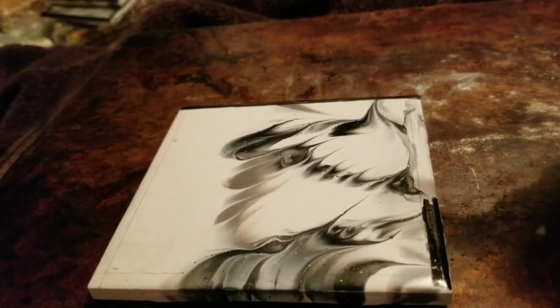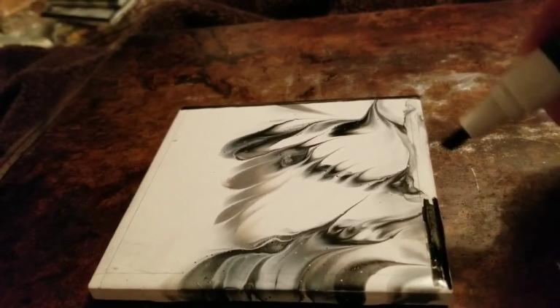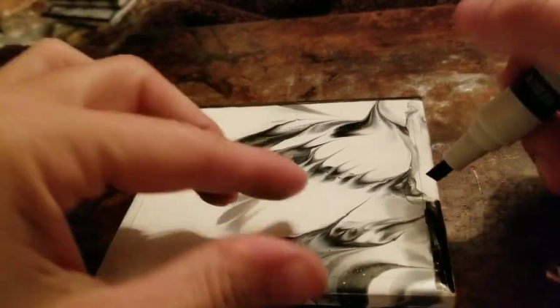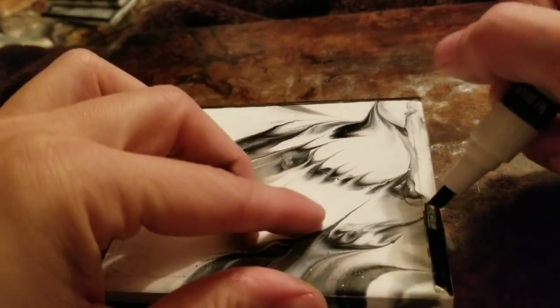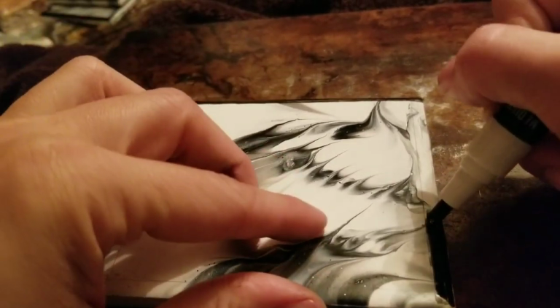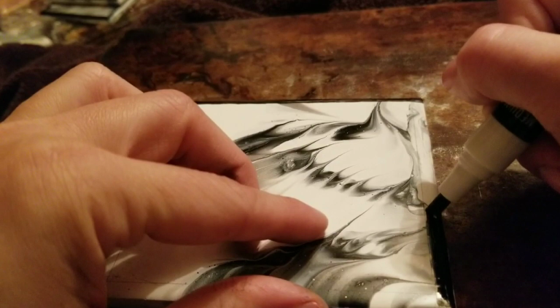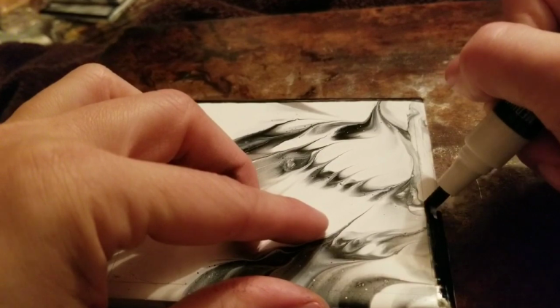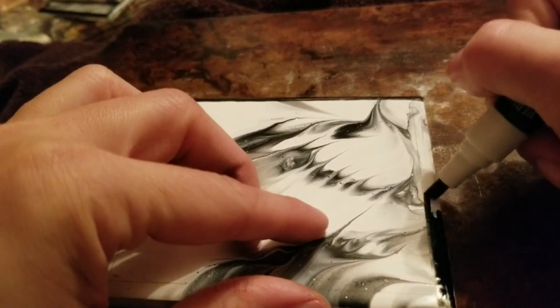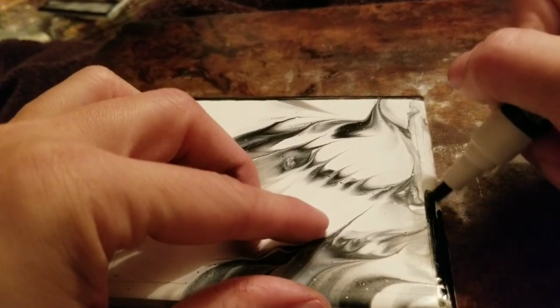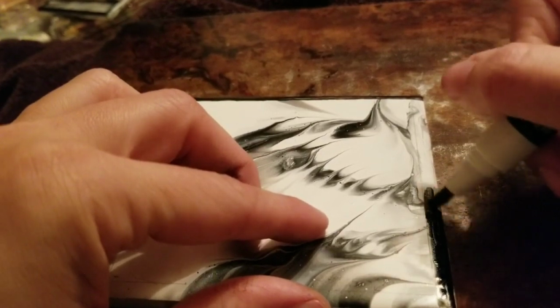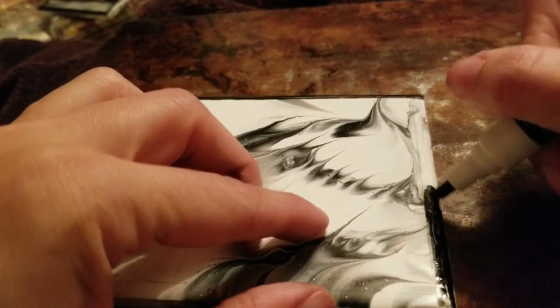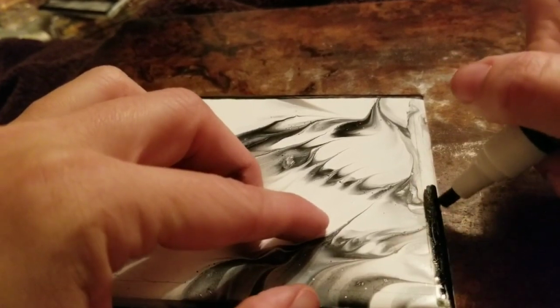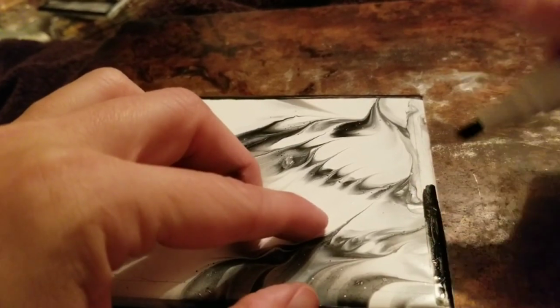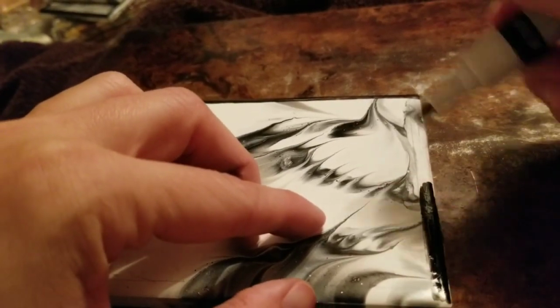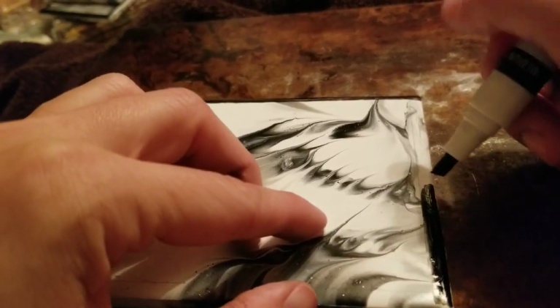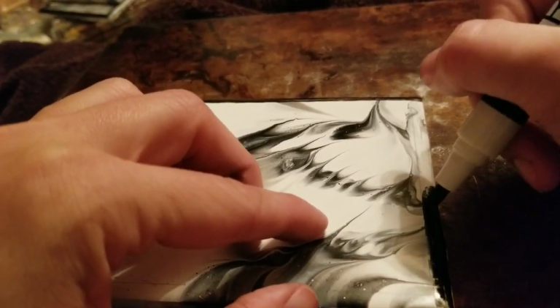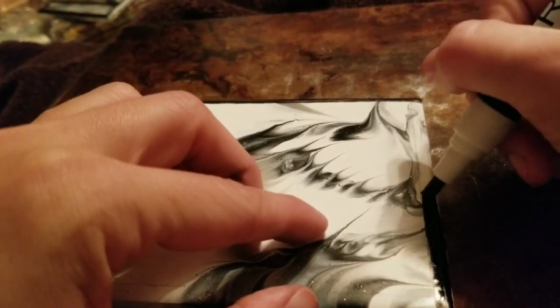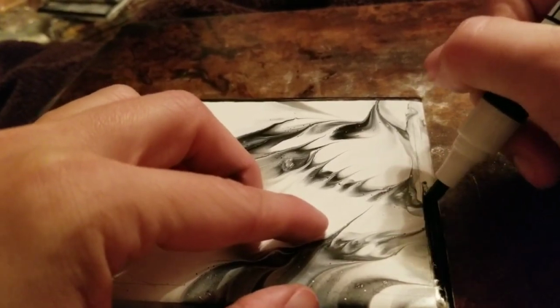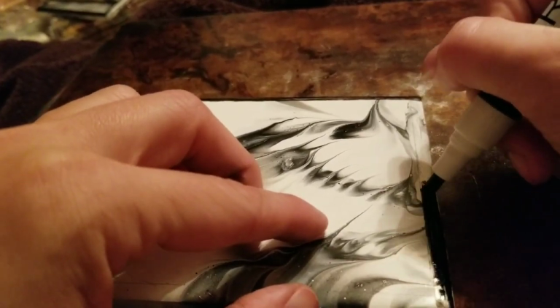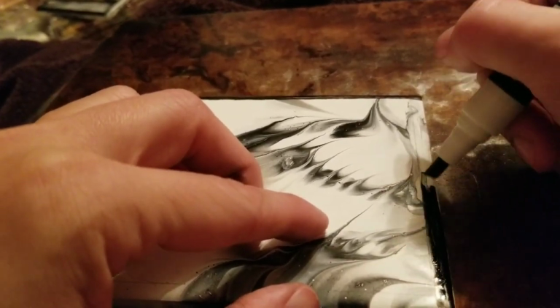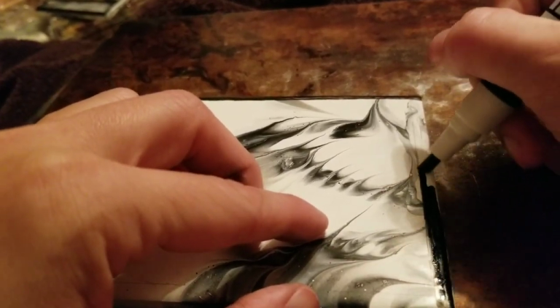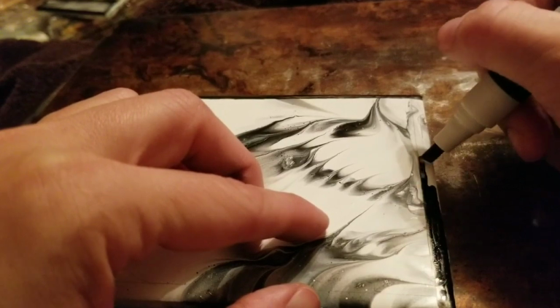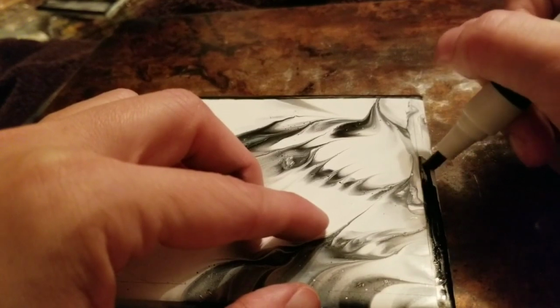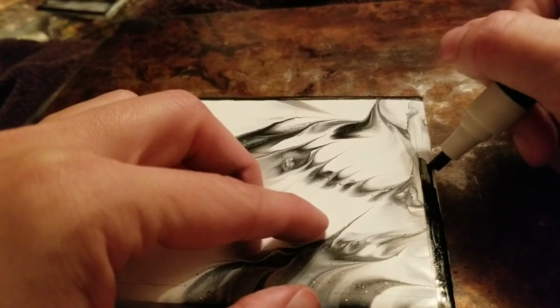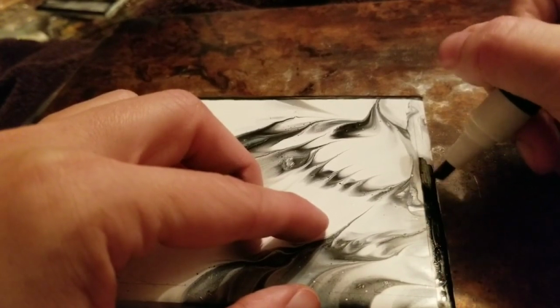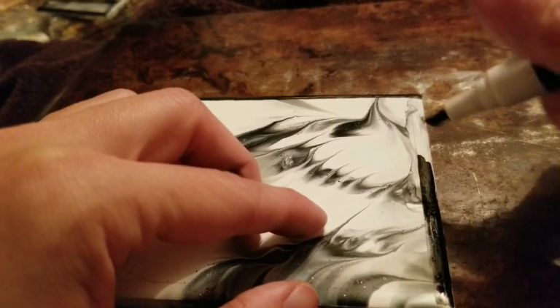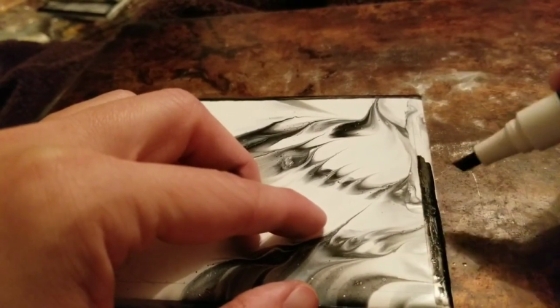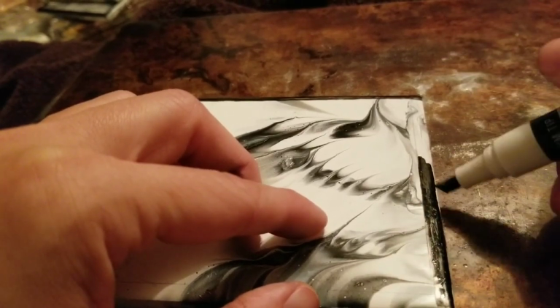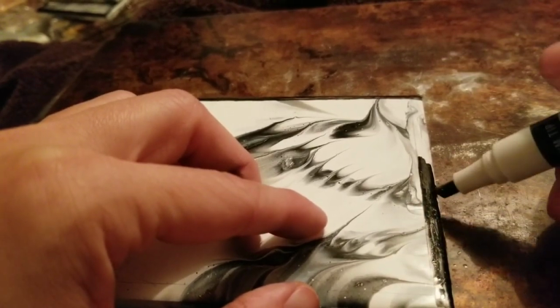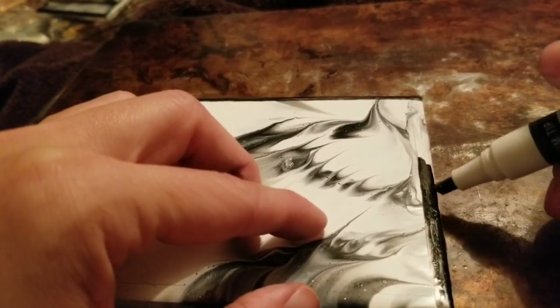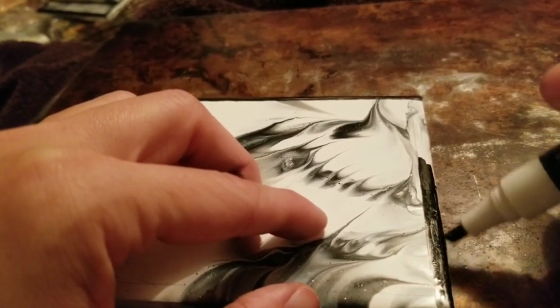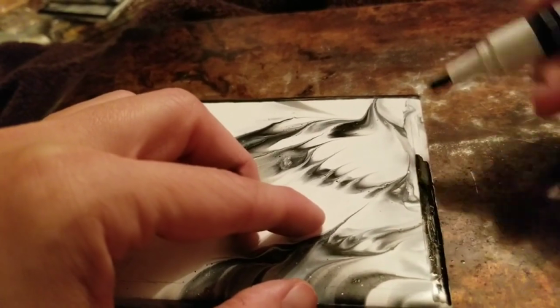I can throw them in my bag and take a set of tiles with me to work, and then on my lunch break I can just paint a border.